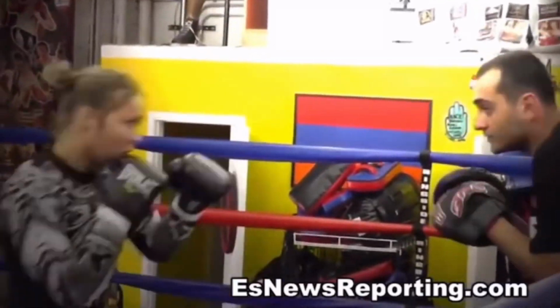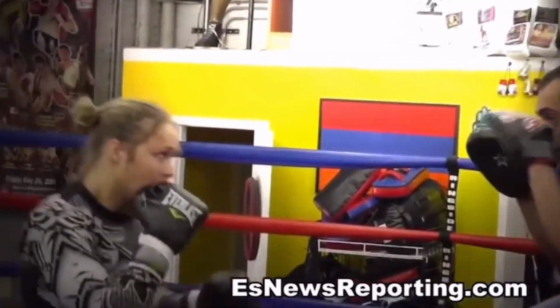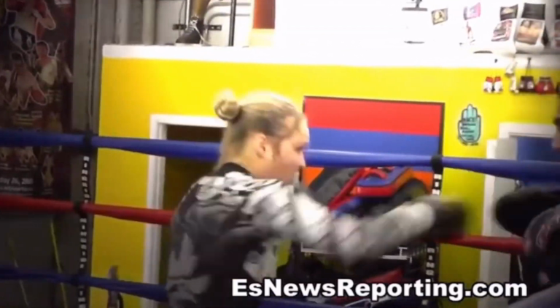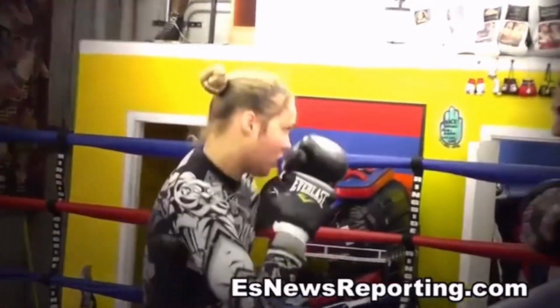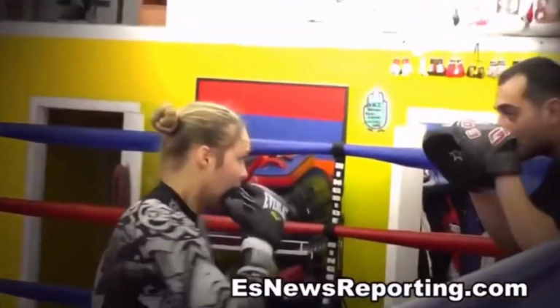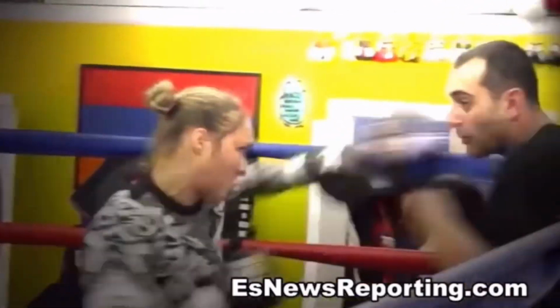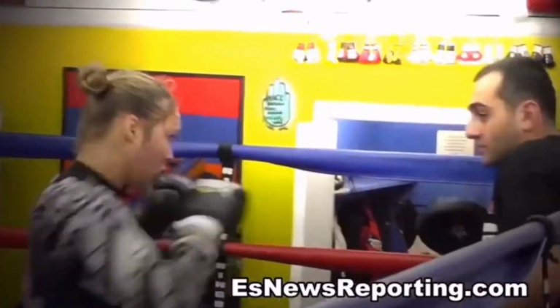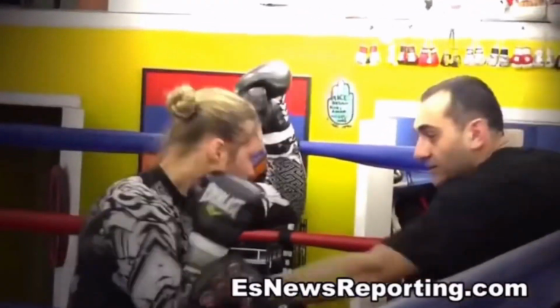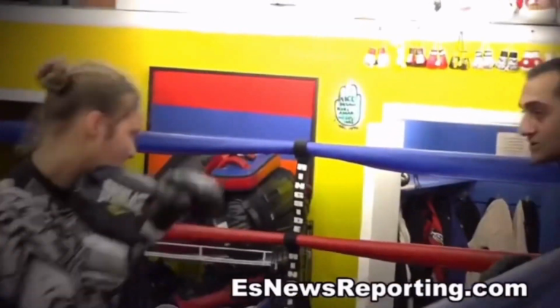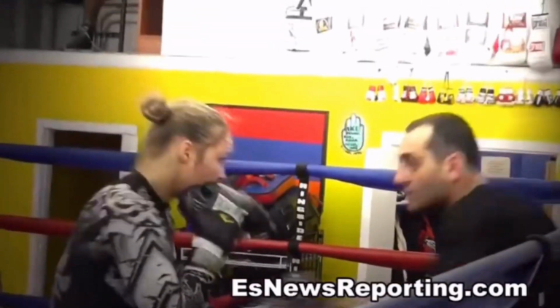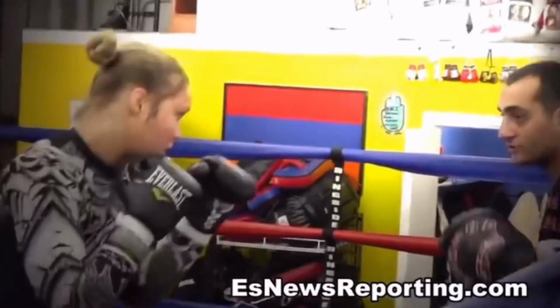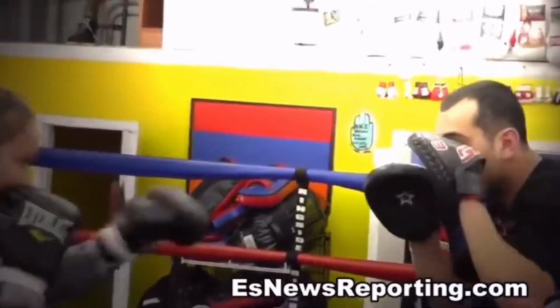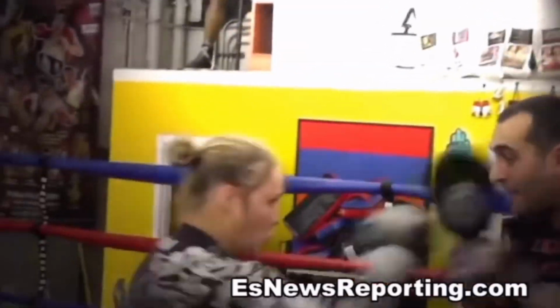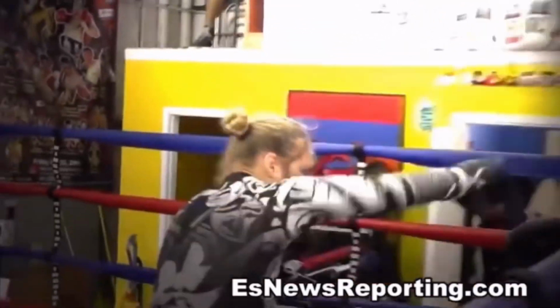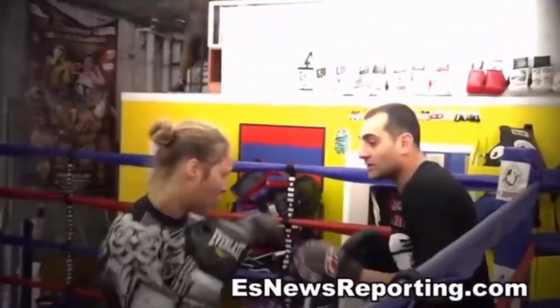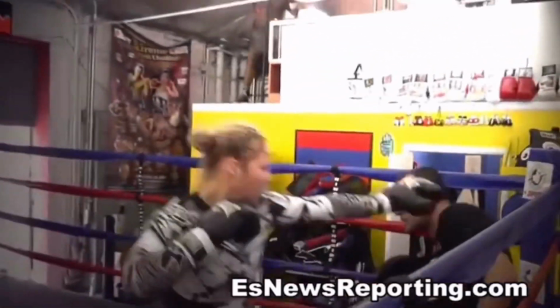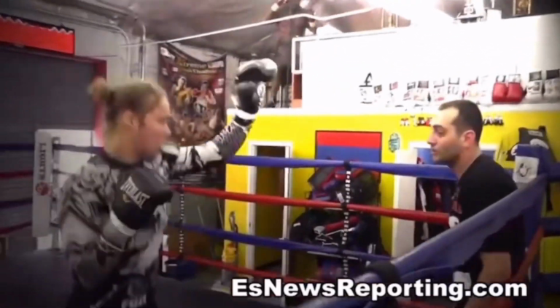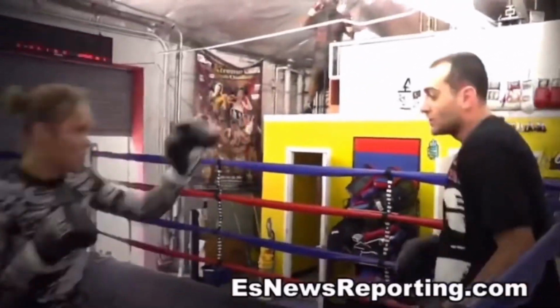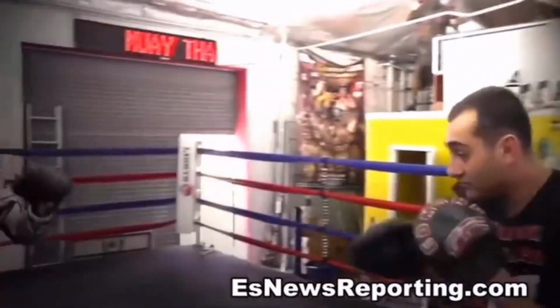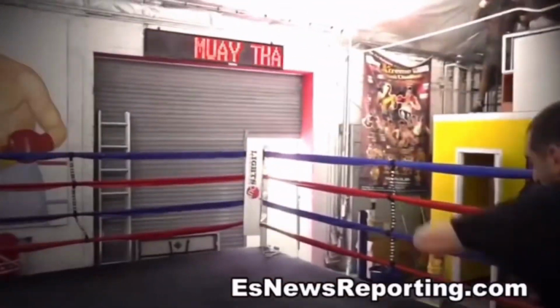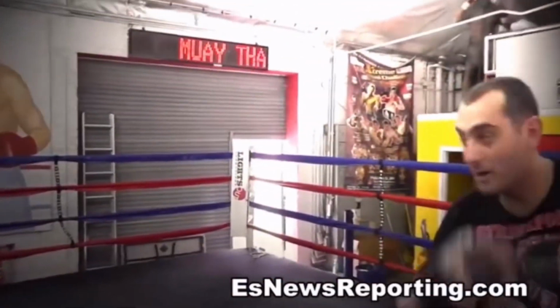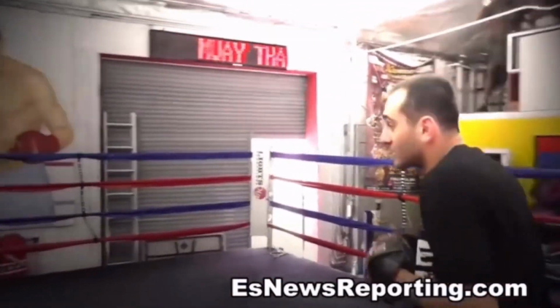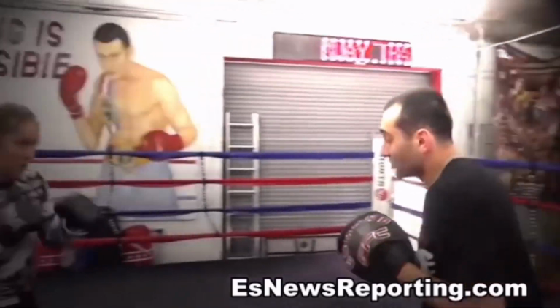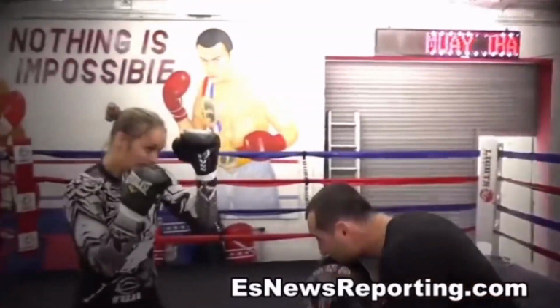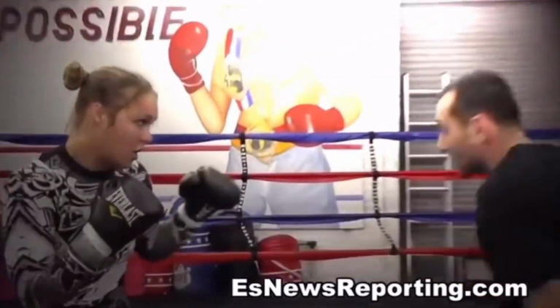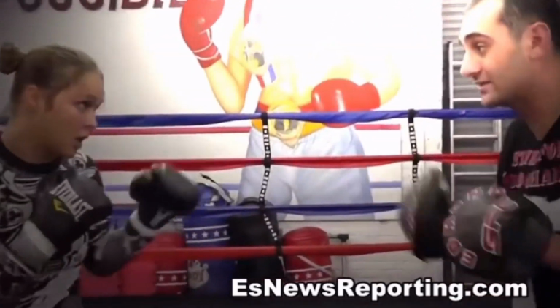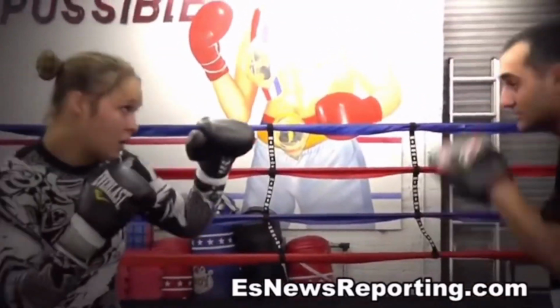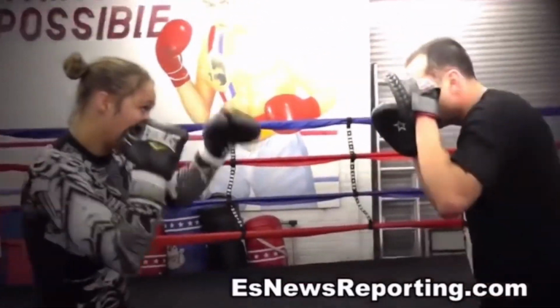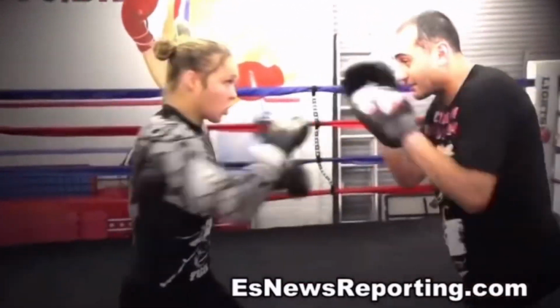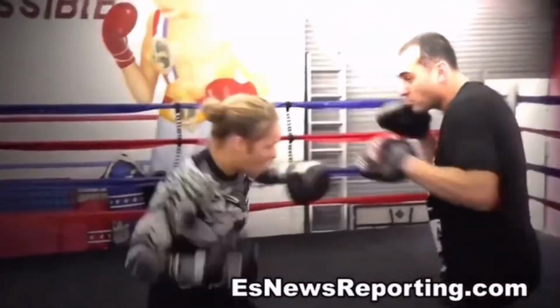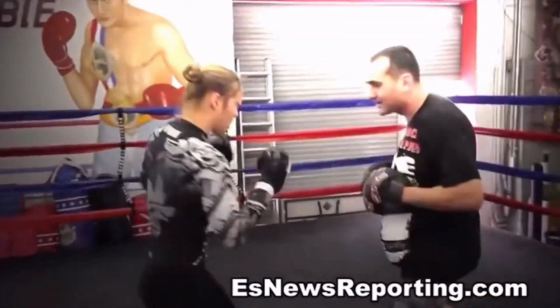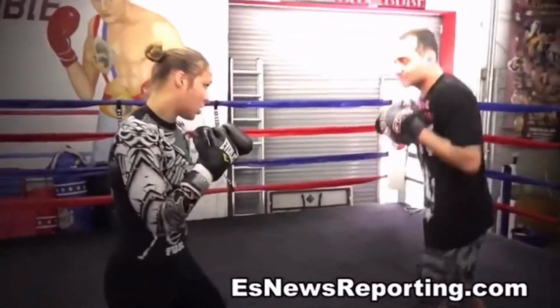One, two. One, two. Left hook. Very nice. One, two. Left hook. Good. One, two. One, two. Left hook. Right uppercut after the hook. Squat down. That's it.